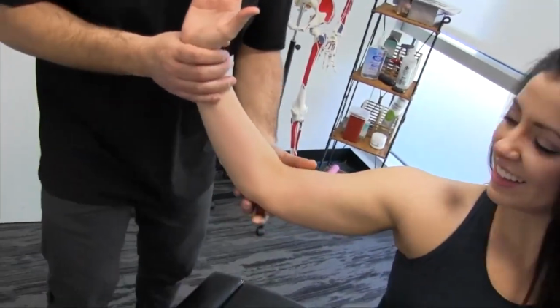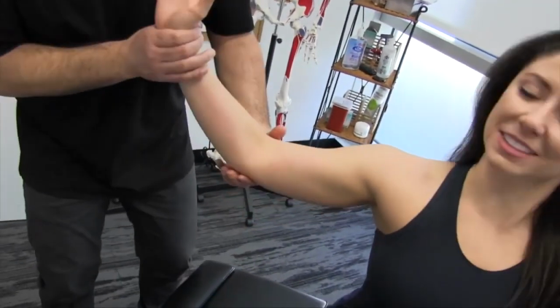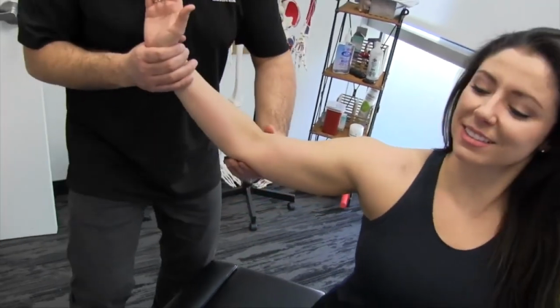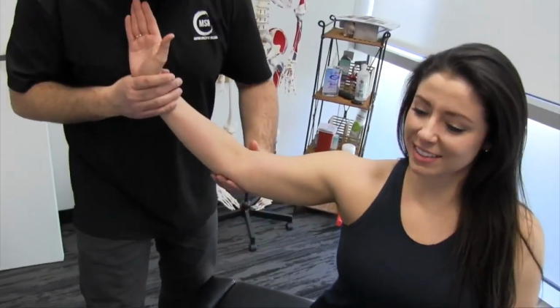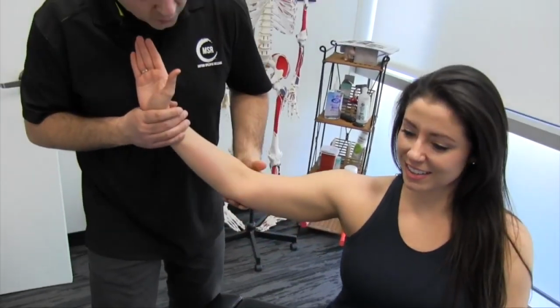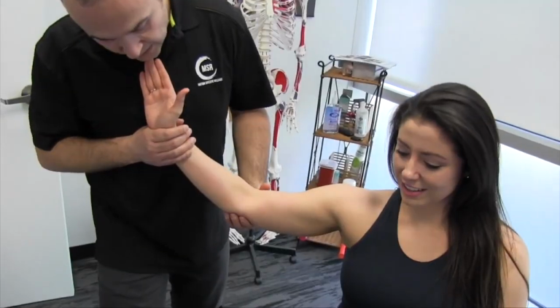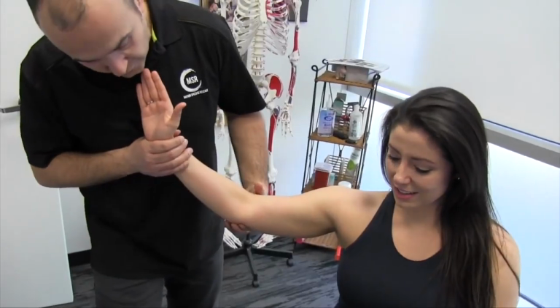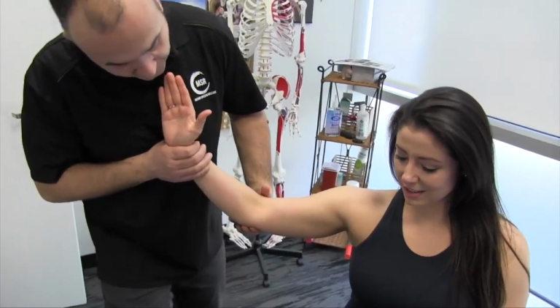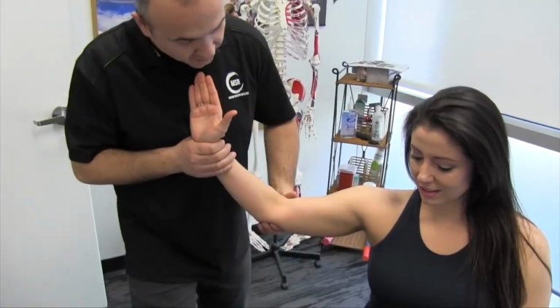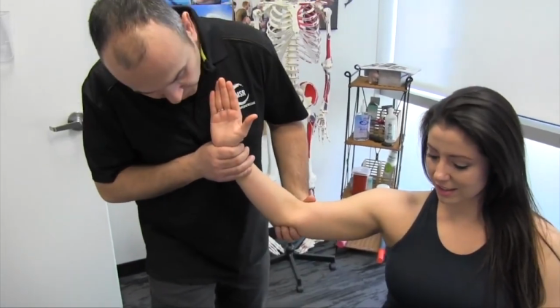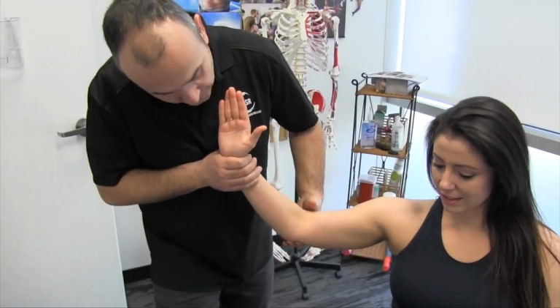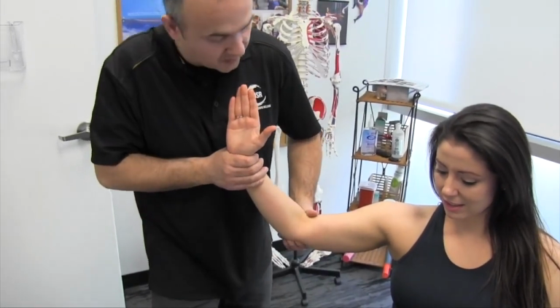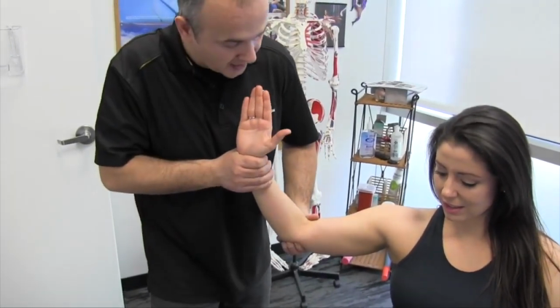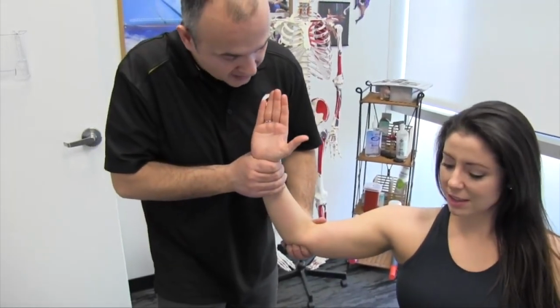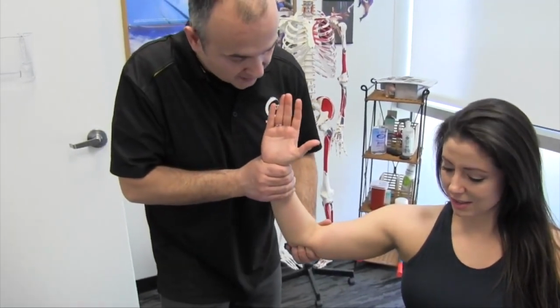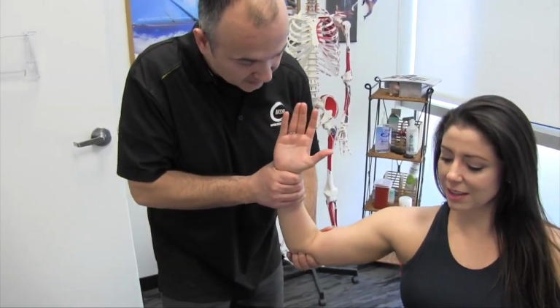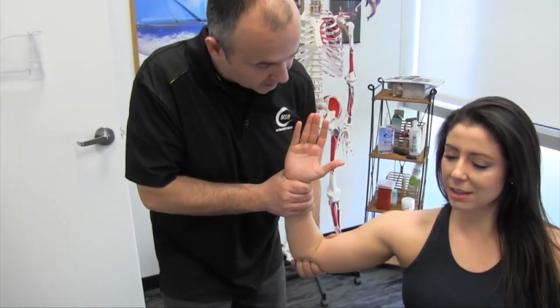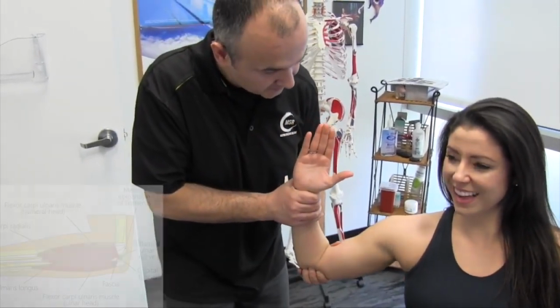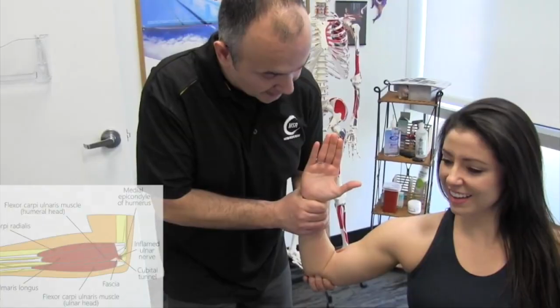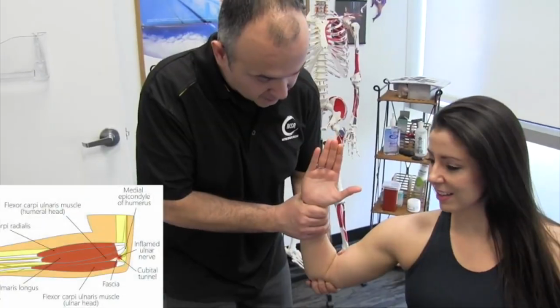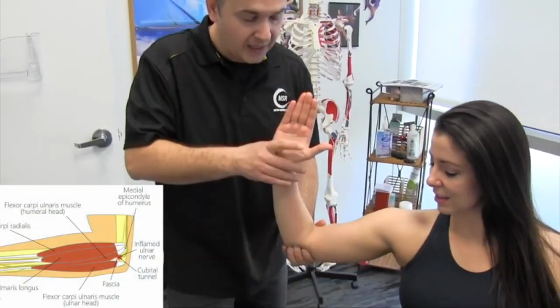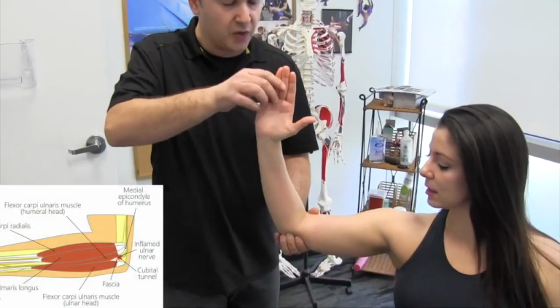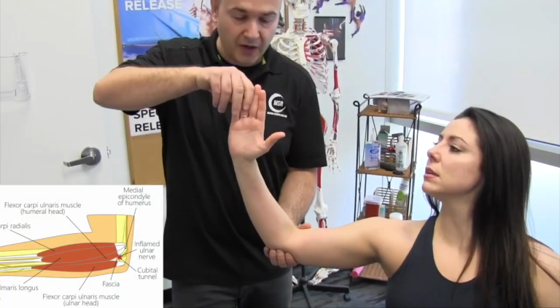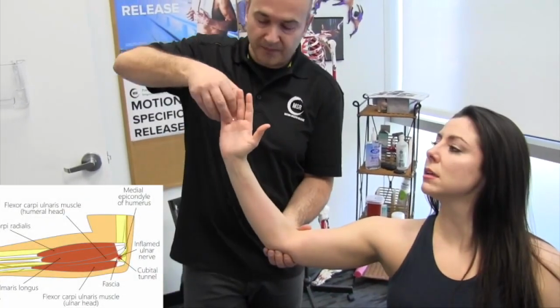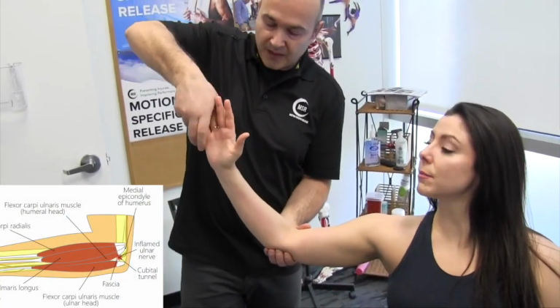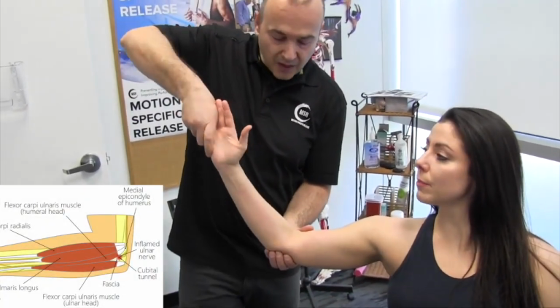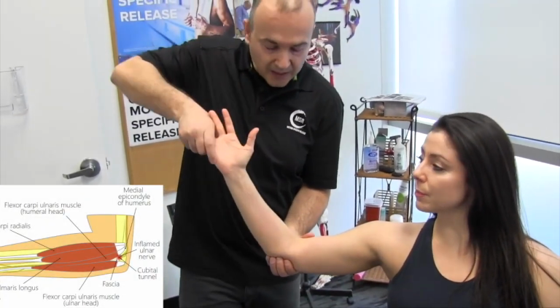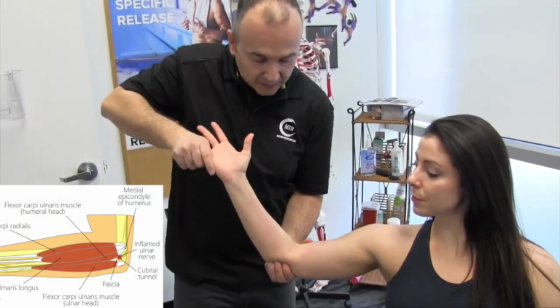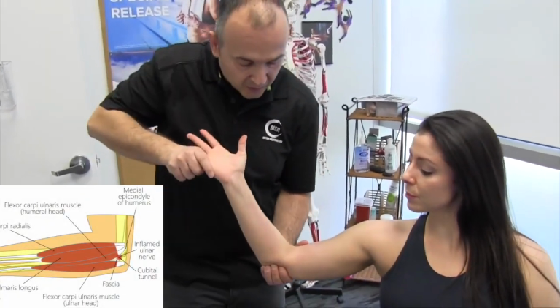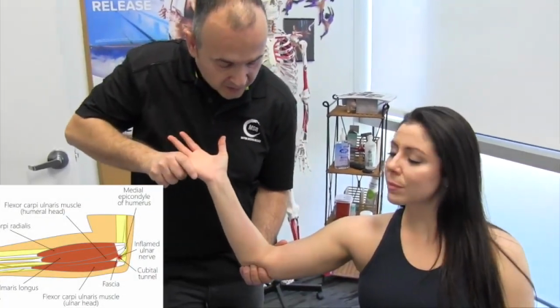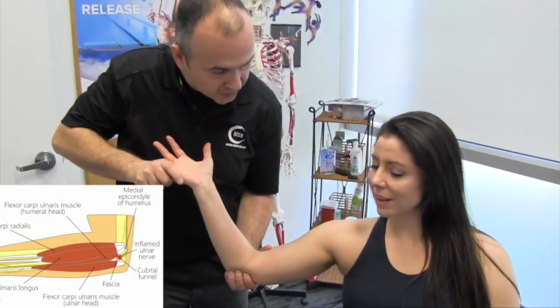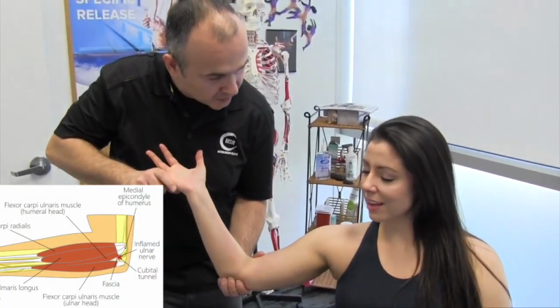So what we're going to do is start to work the fascial connections close to the ligaments here. As I do this I'm going to use the fingers to help create a little bit more tissue tension.